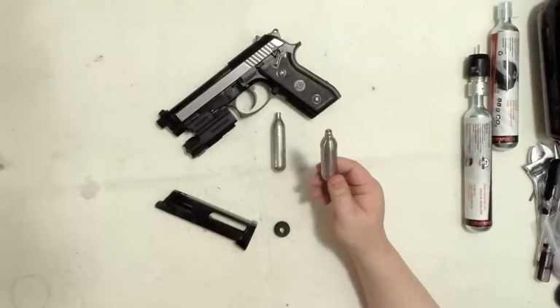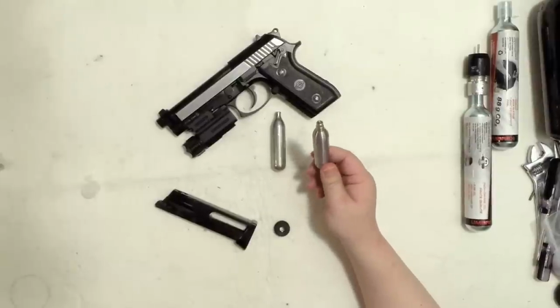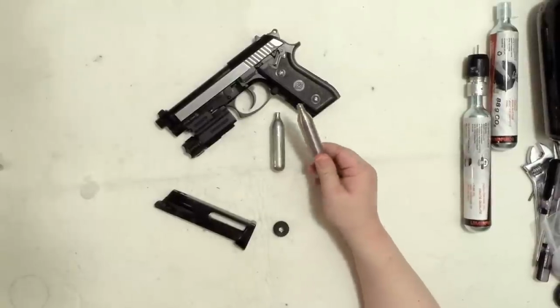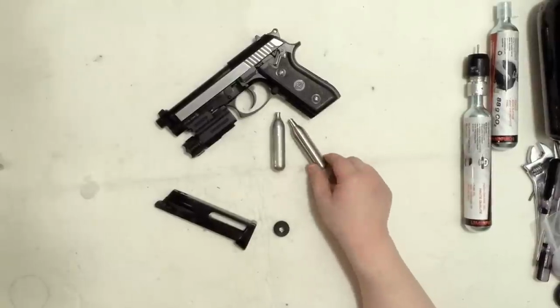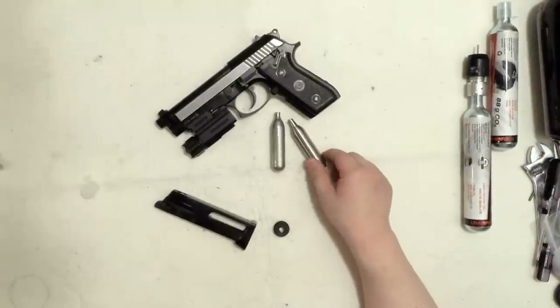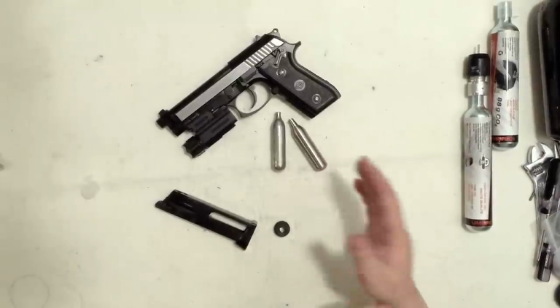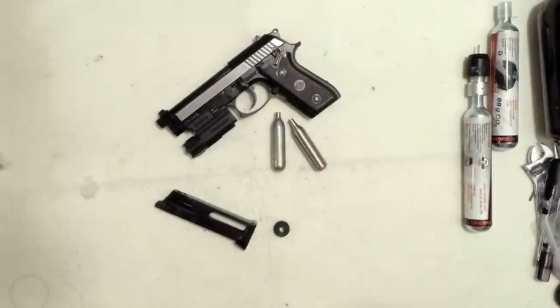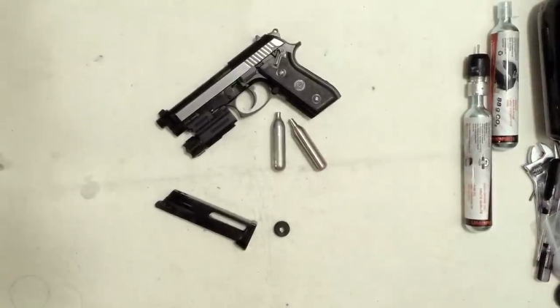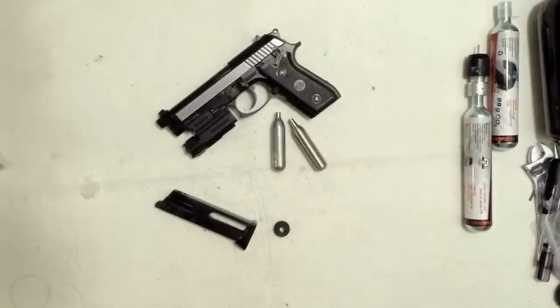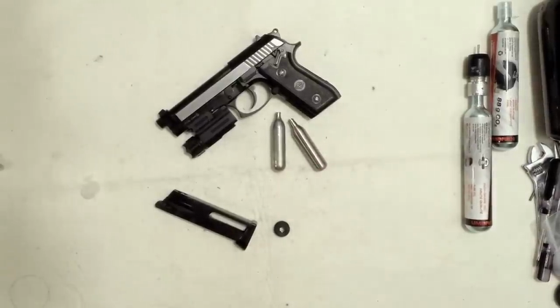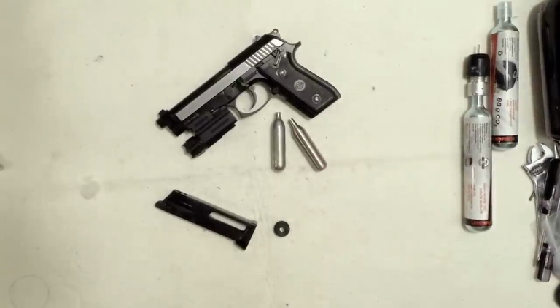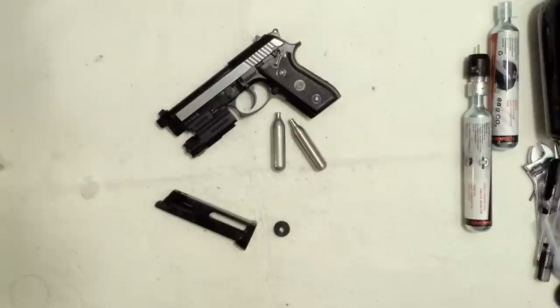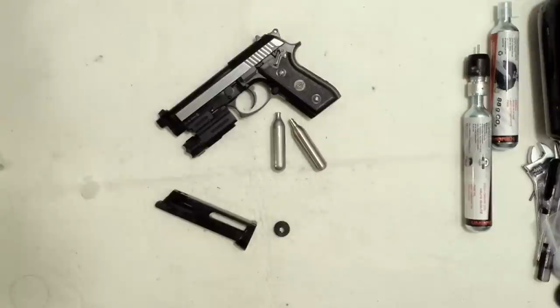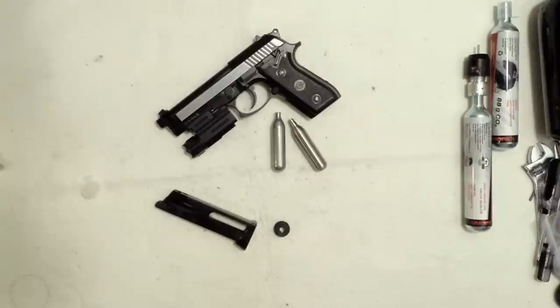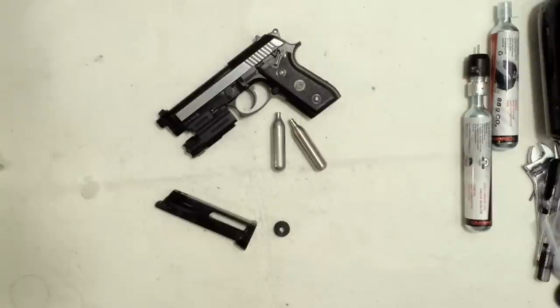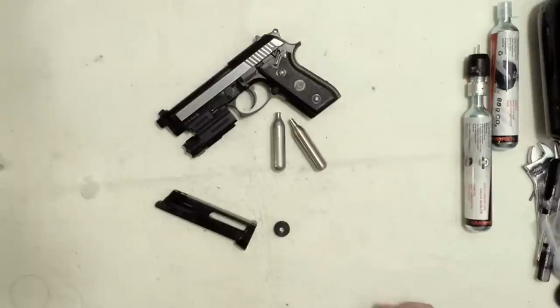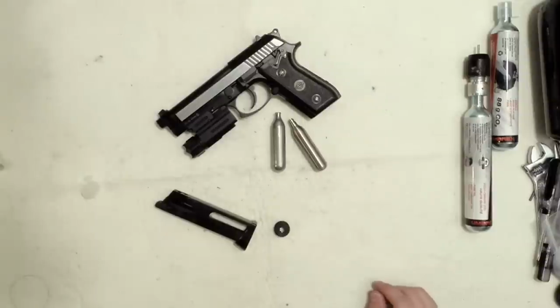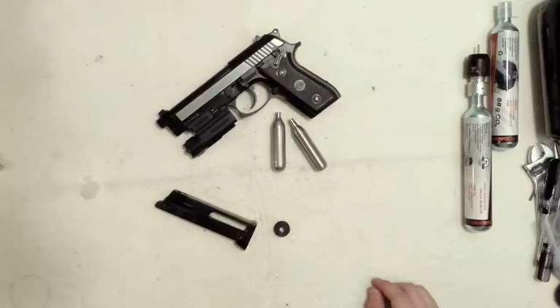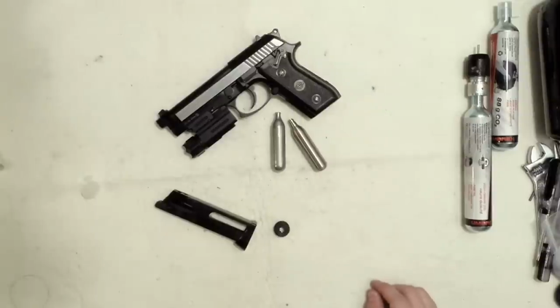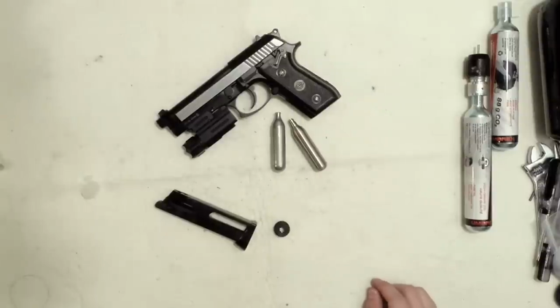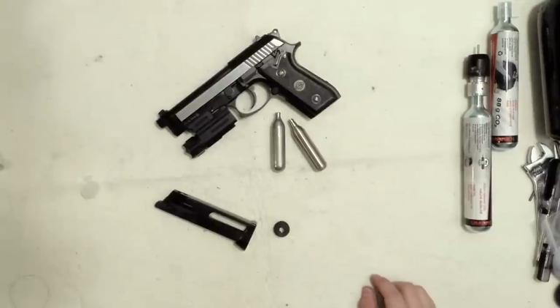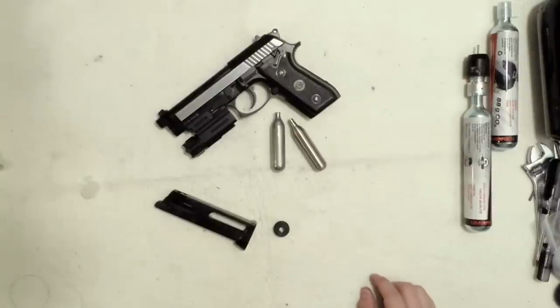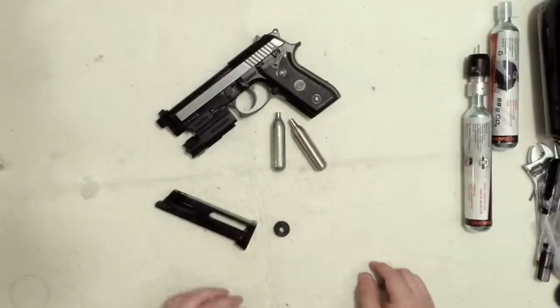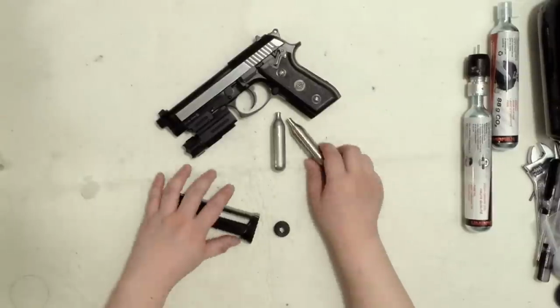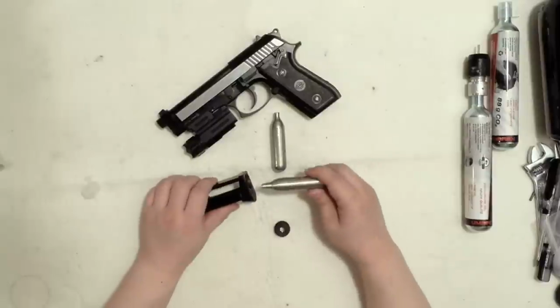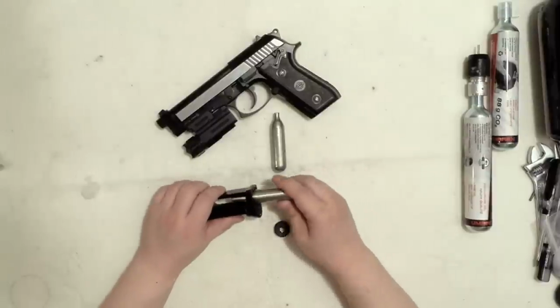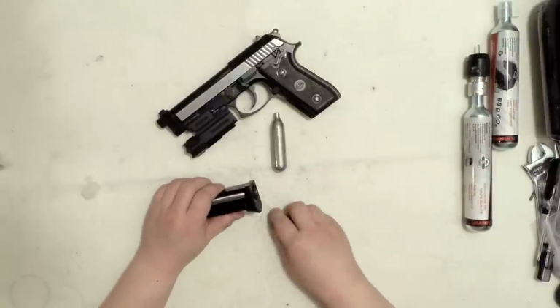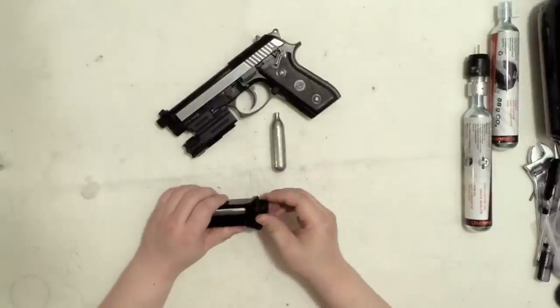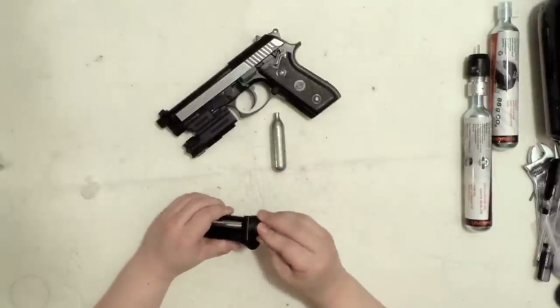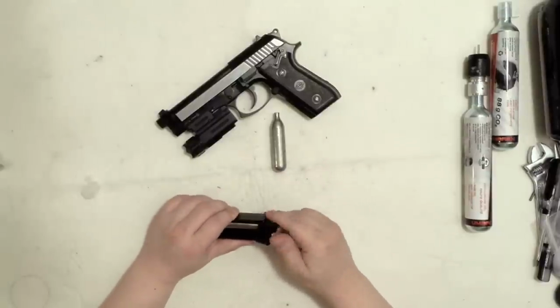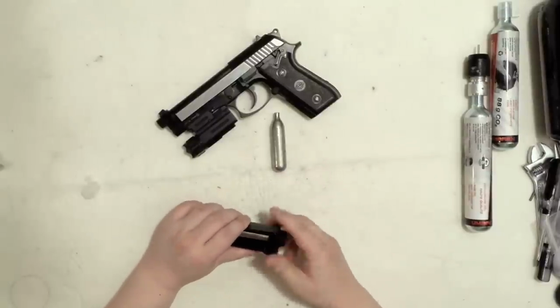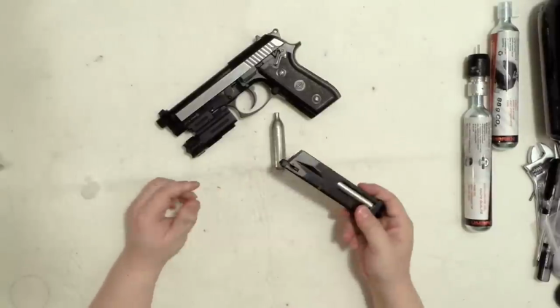So keep using that 88 grams to fill the 12 grams. How many 12 grams can you get out of 88 grams? Basically, you can fill this up a few times. After you're done you just put this in like so and you can use it.